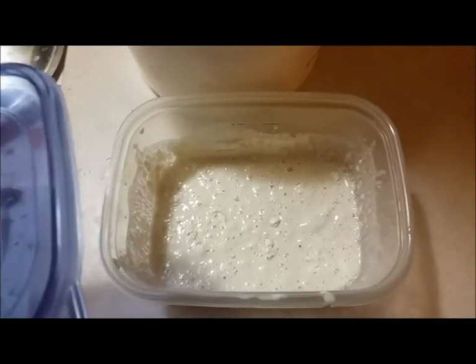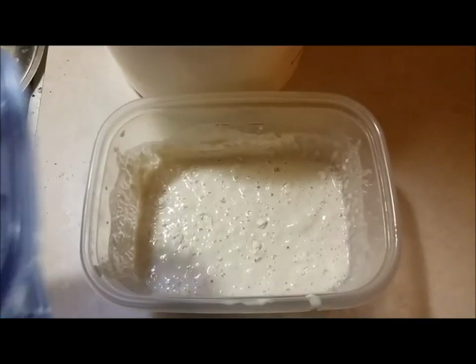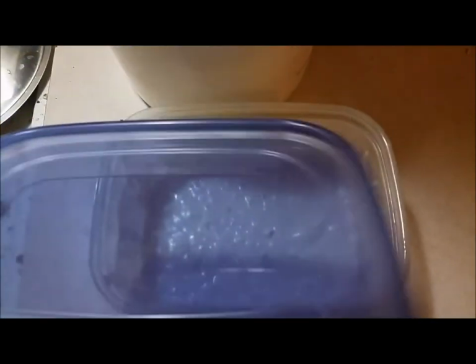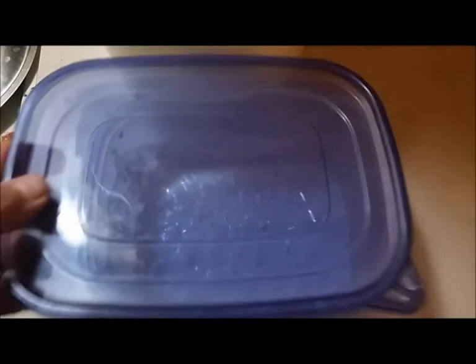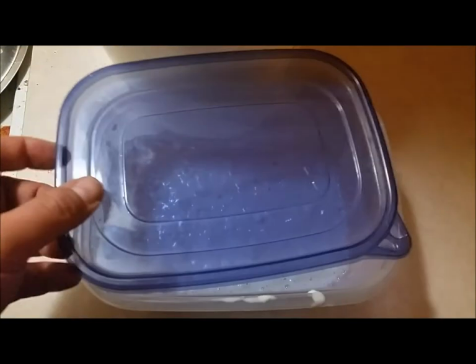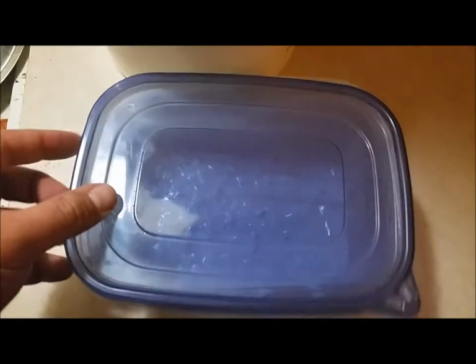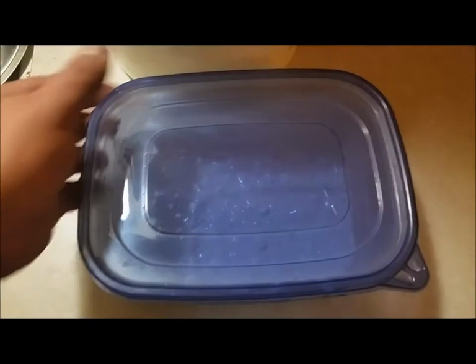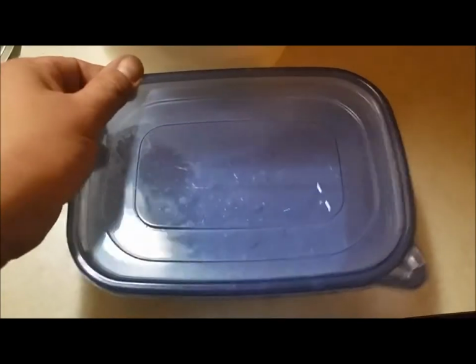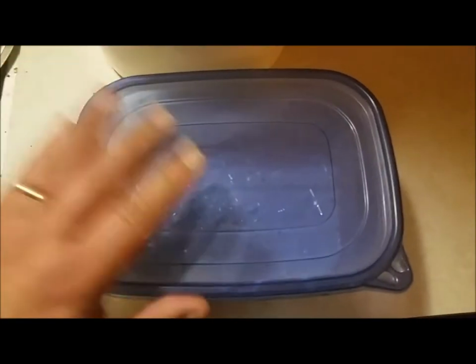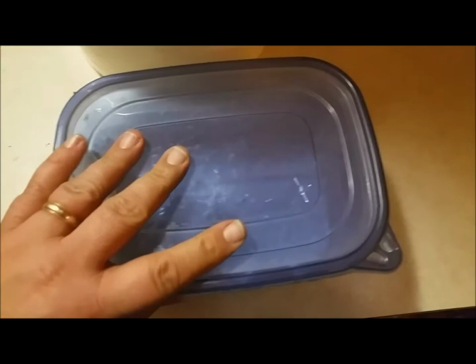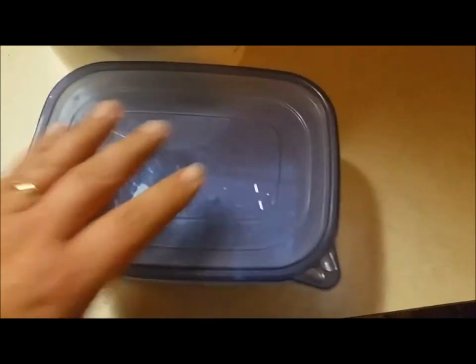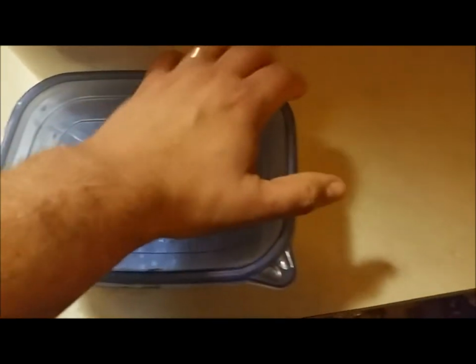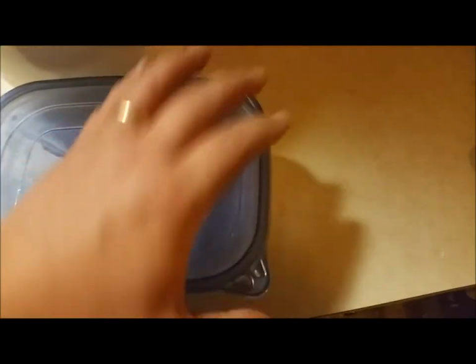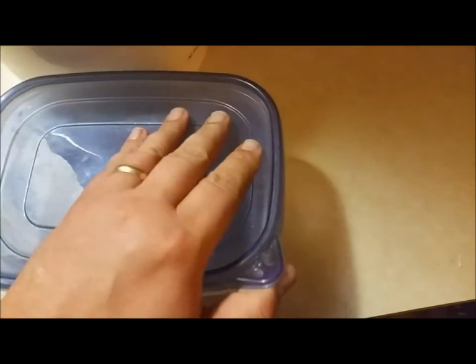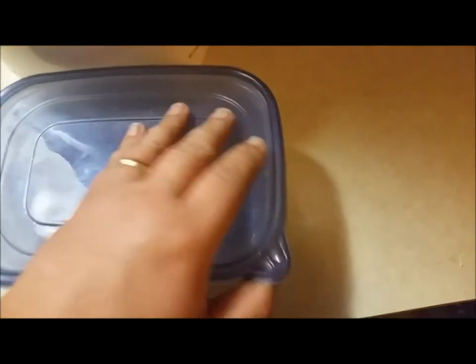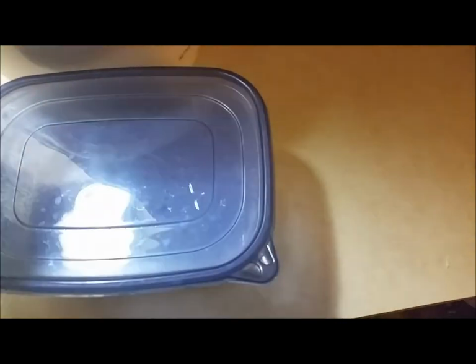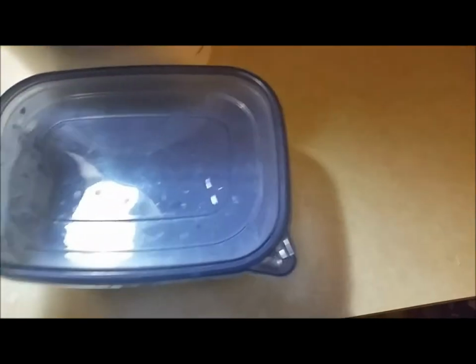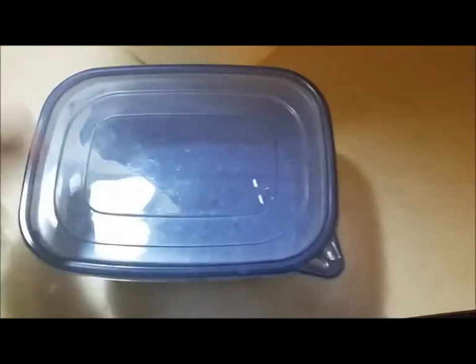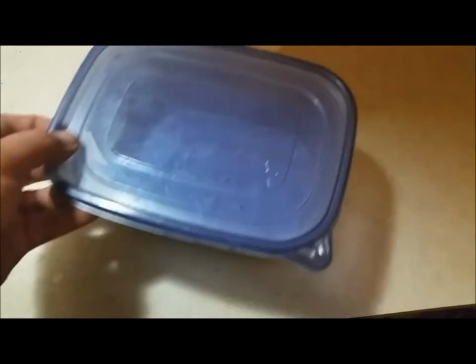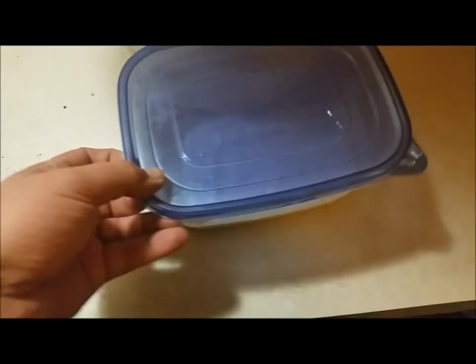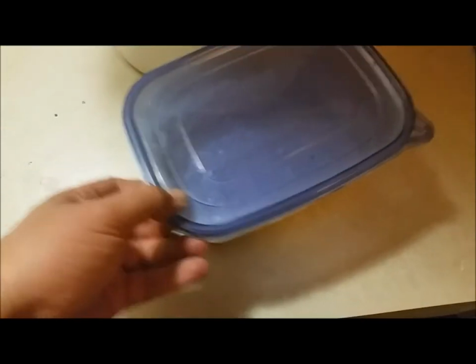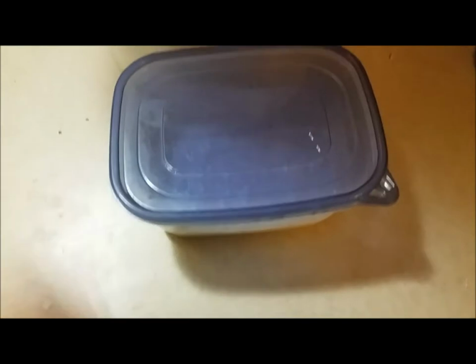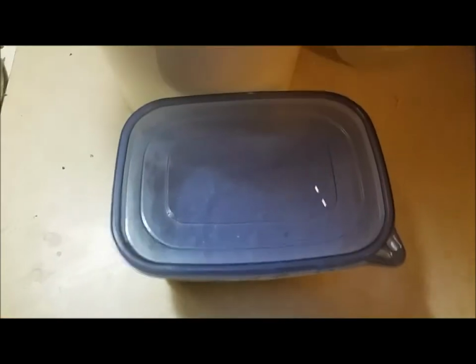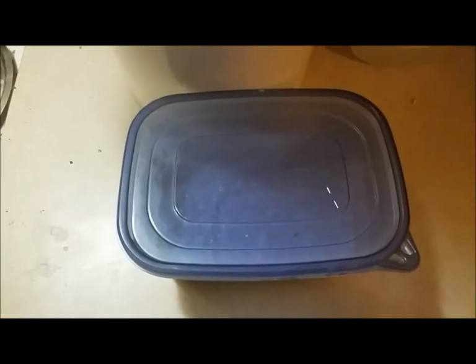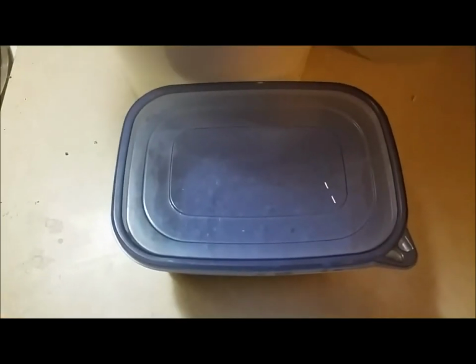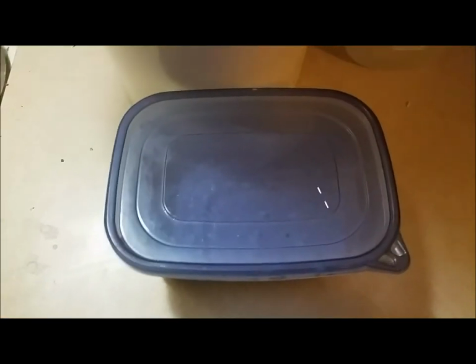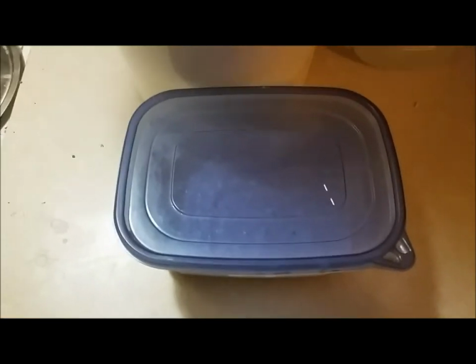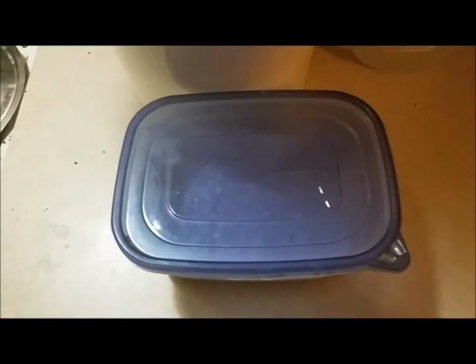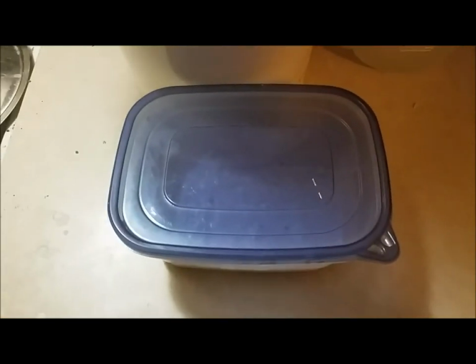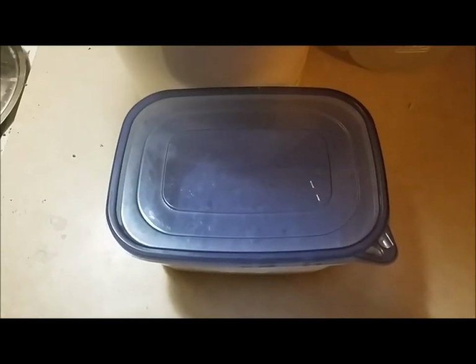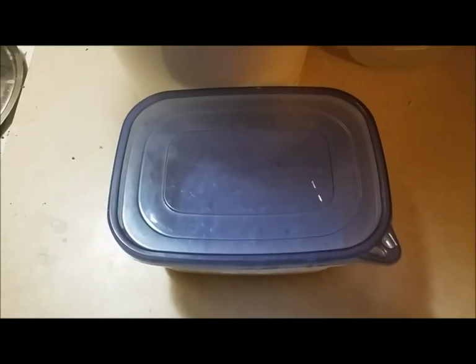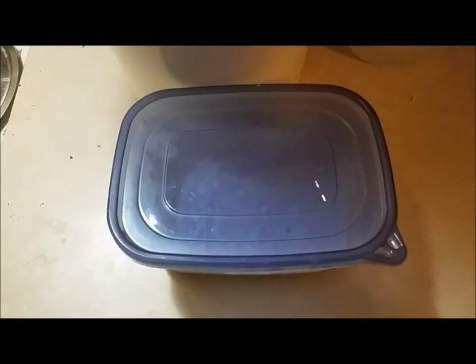Just wanted to mention: cover this lightly. Don't seal it up, just leave a crack so the CO2 can escape. Let that sit at room temperature for 16 to 18 hours before it's done. You'll know.